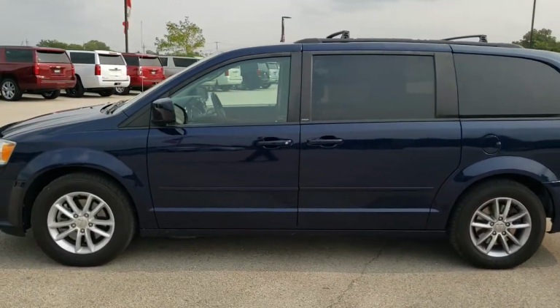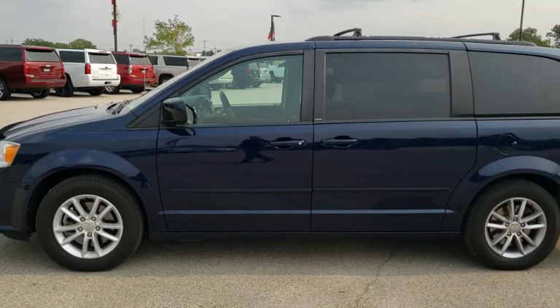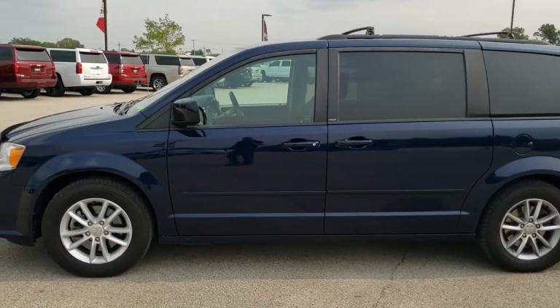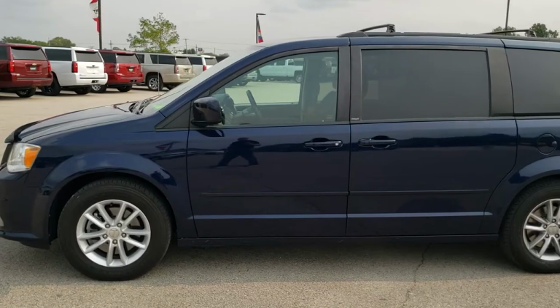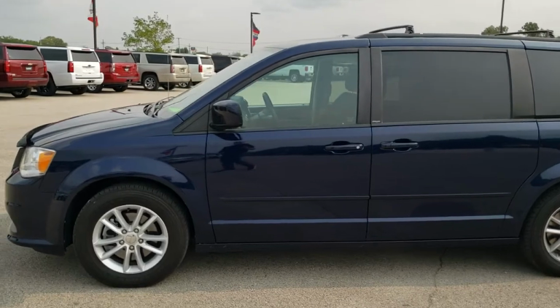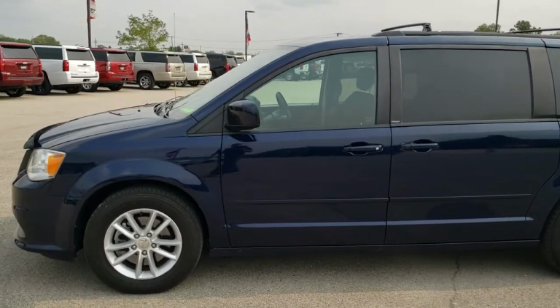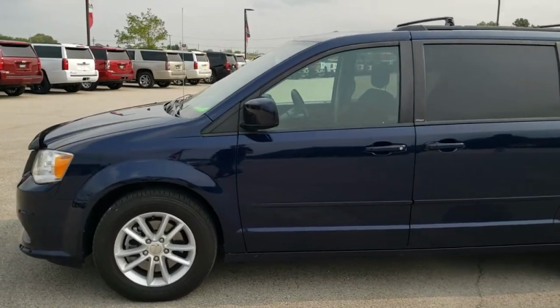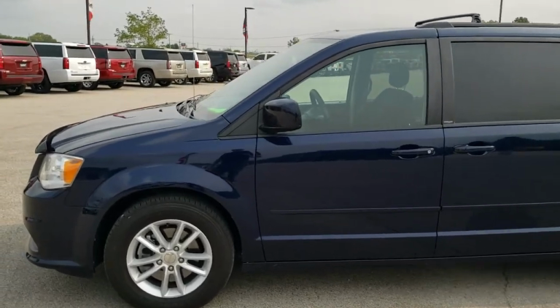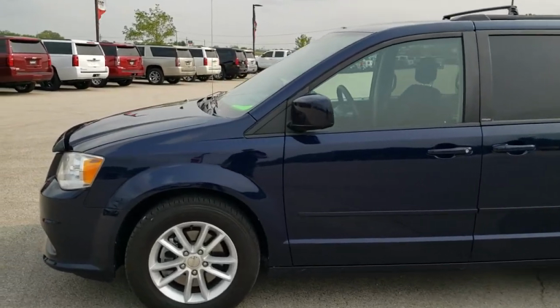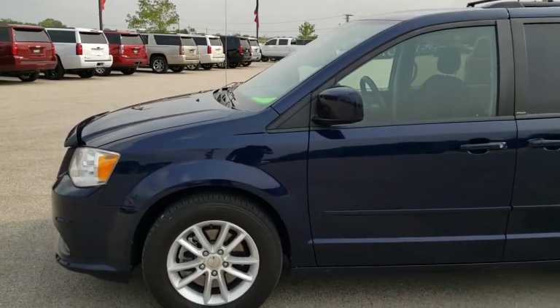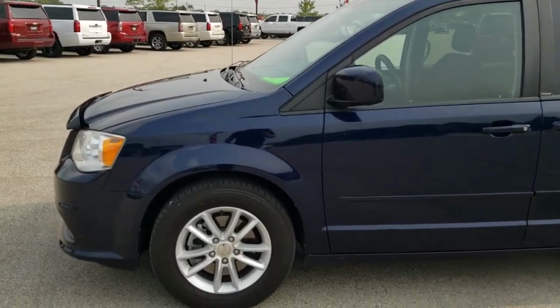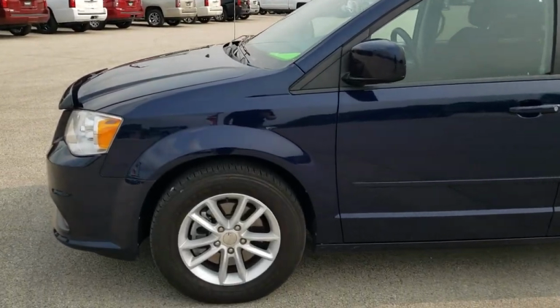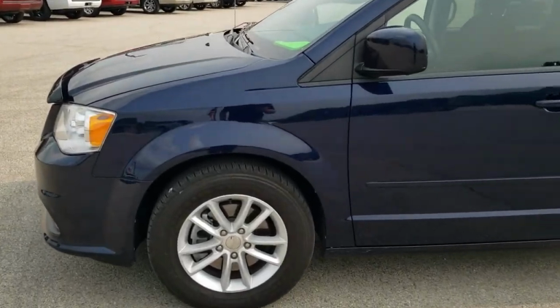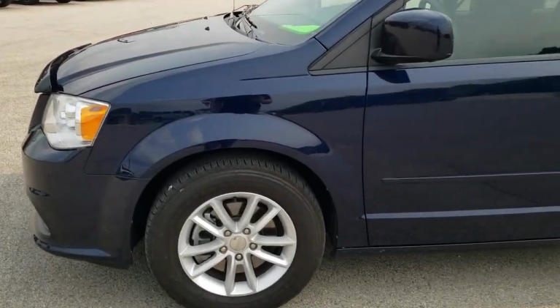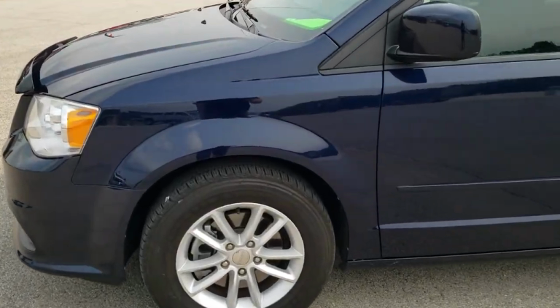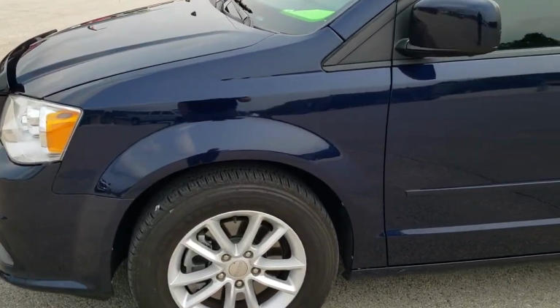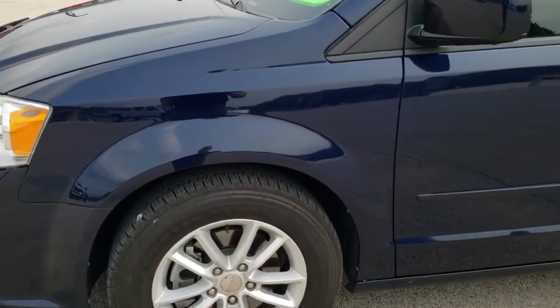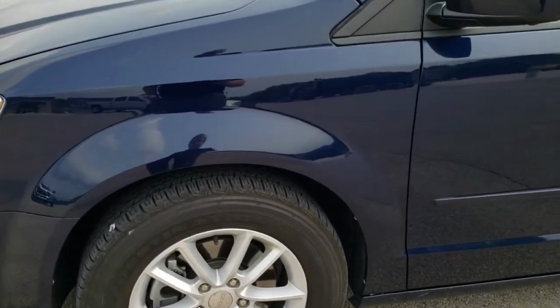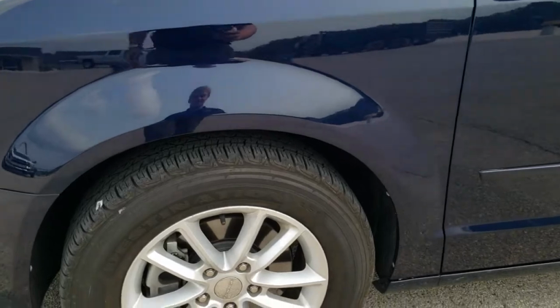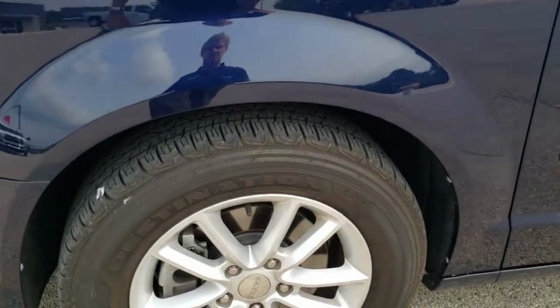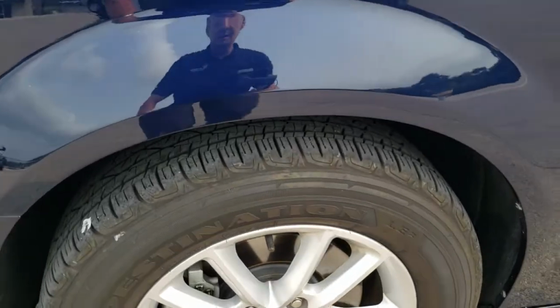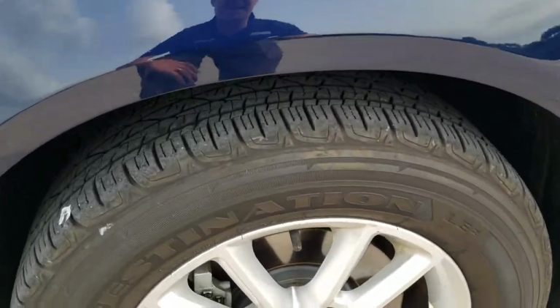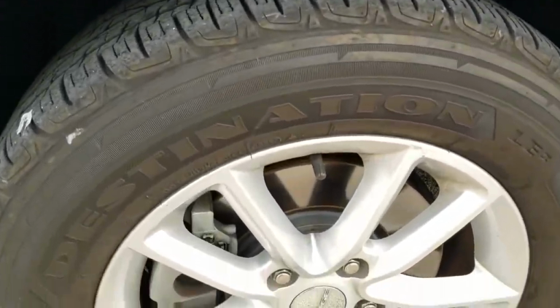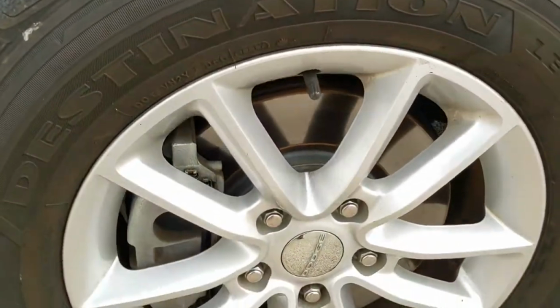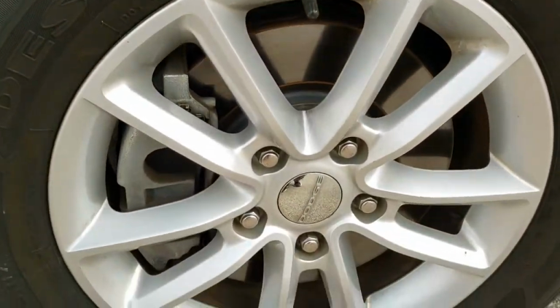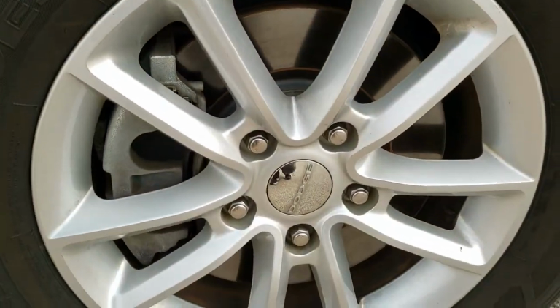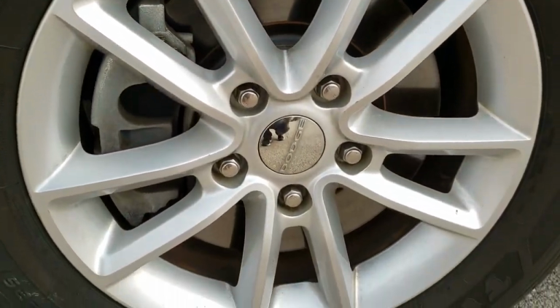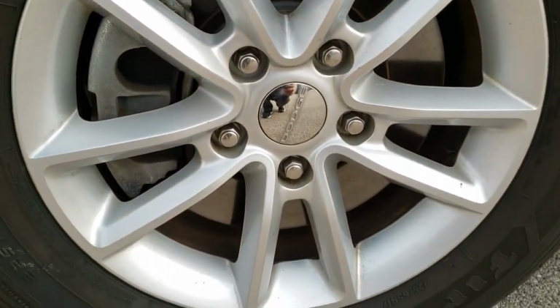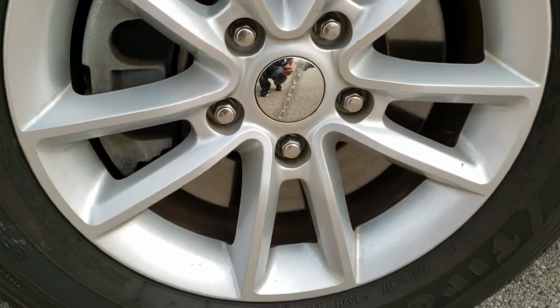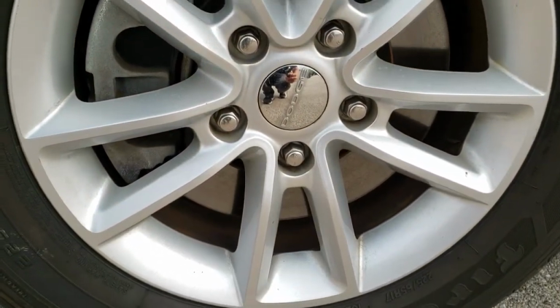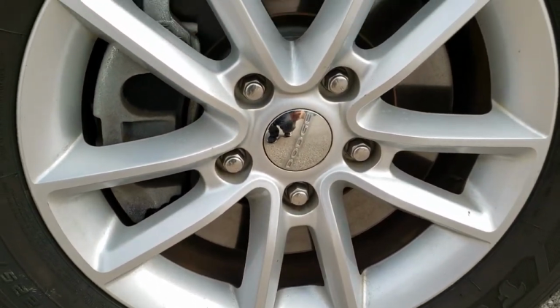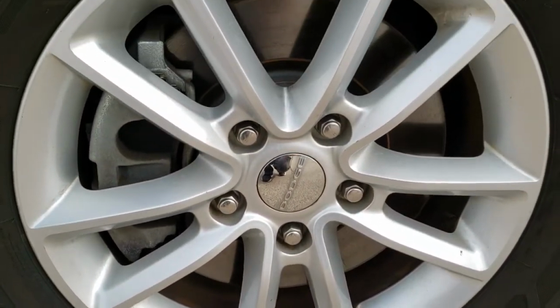We shoot all of our videos in 1080p 60 frames per second, so if you have HD capabilities on your computer, tablet, or smartphone device, turn them on right now because it's definitely the best way to check out the quality and condition of the van before seeing it in person.